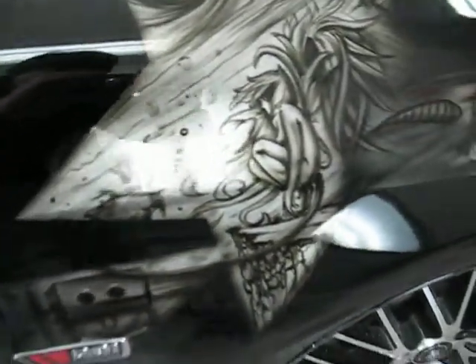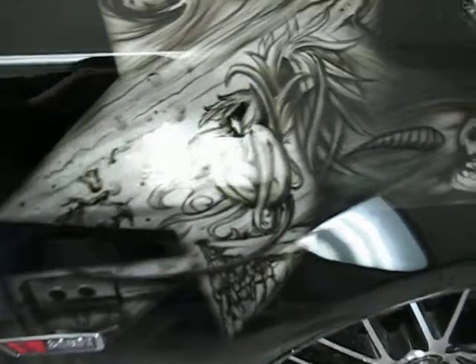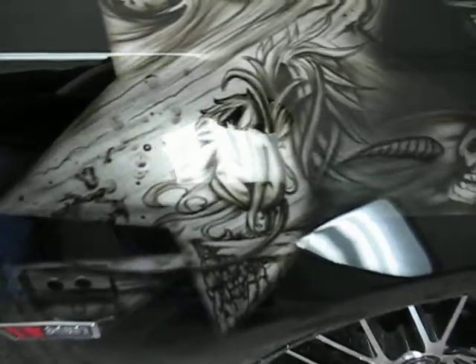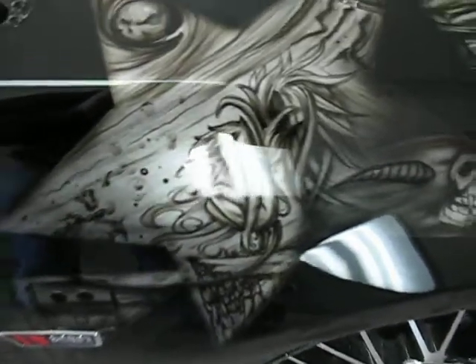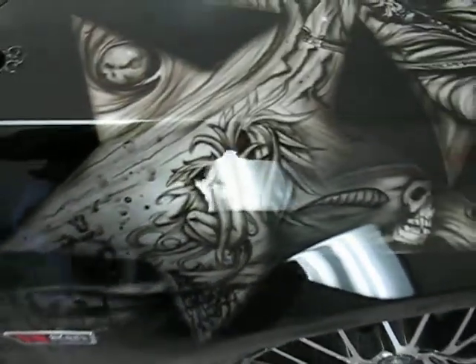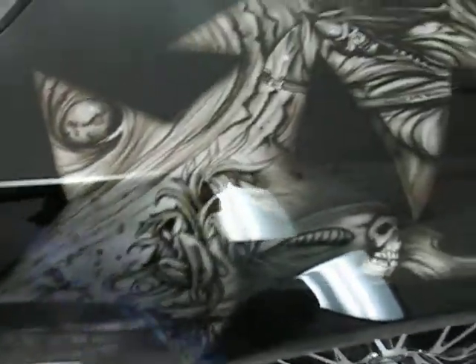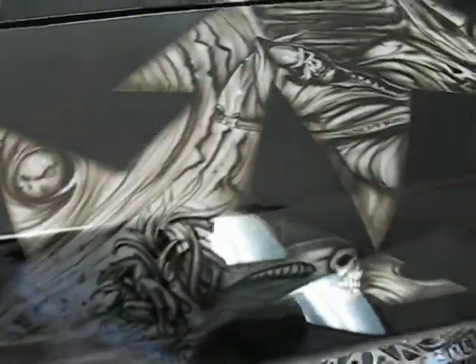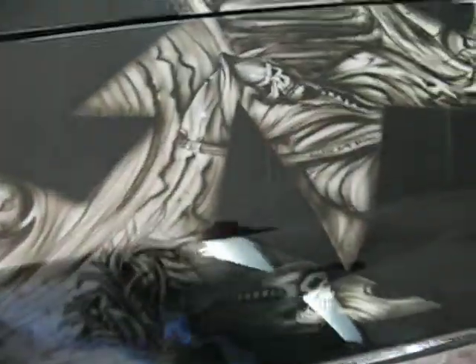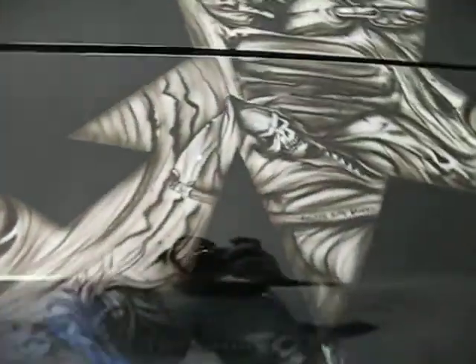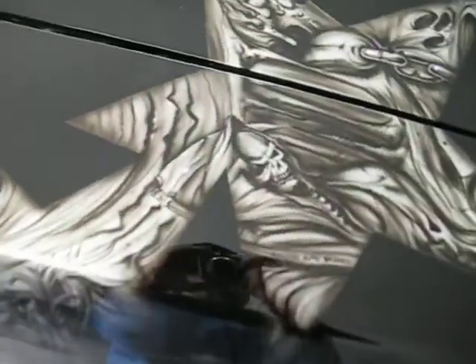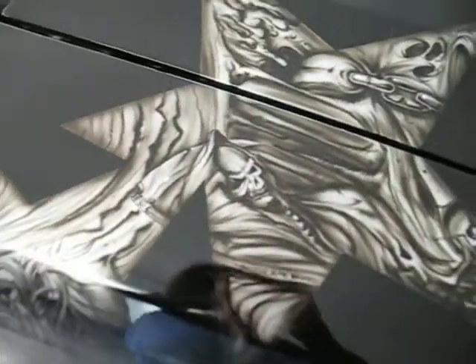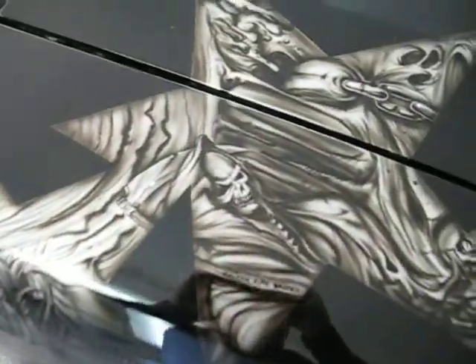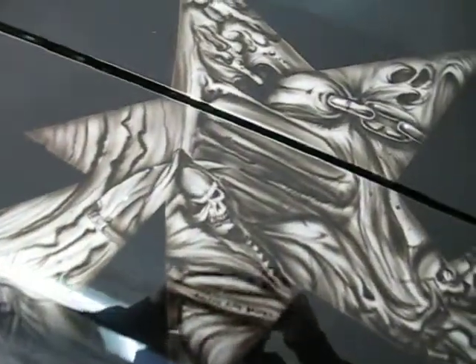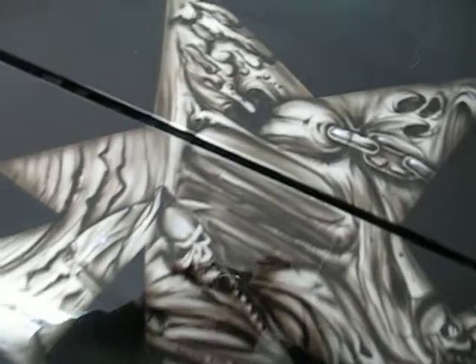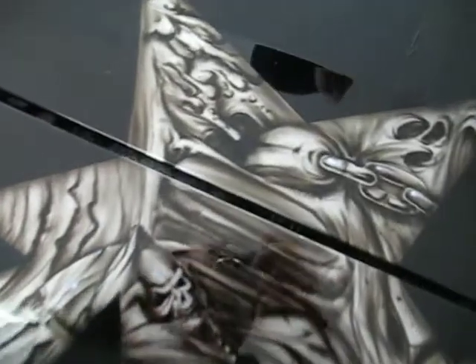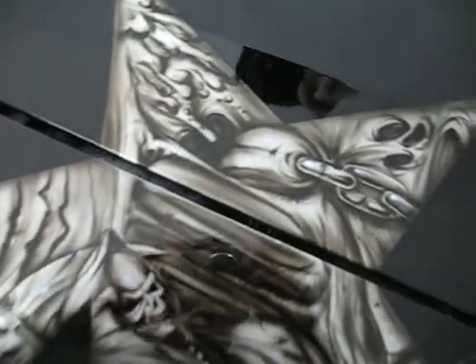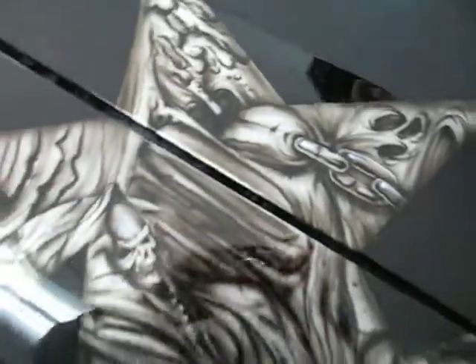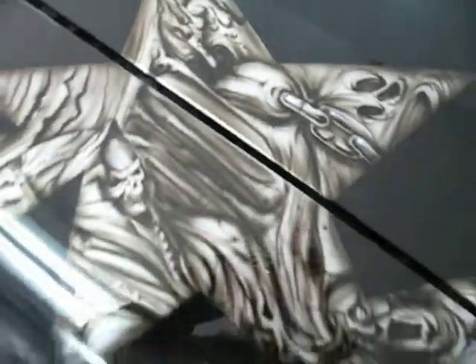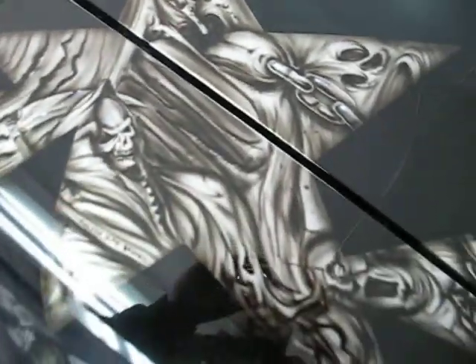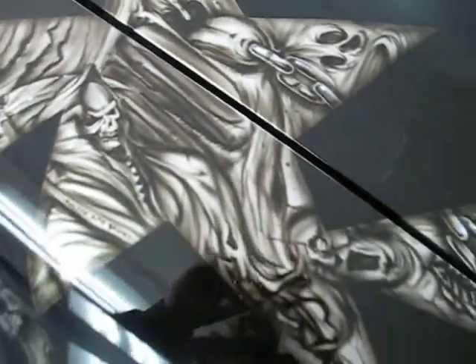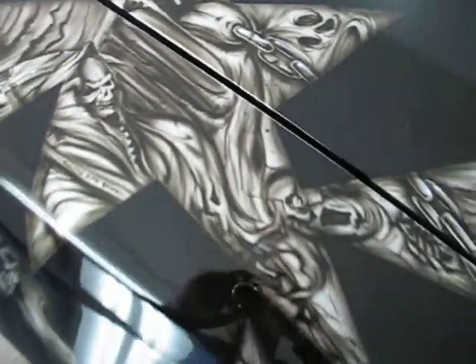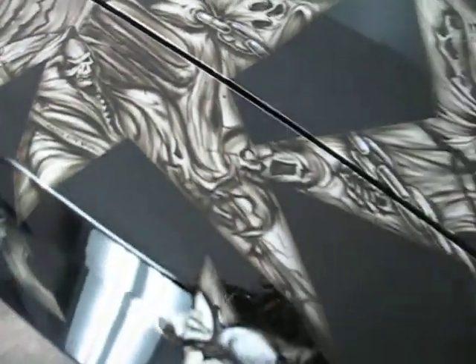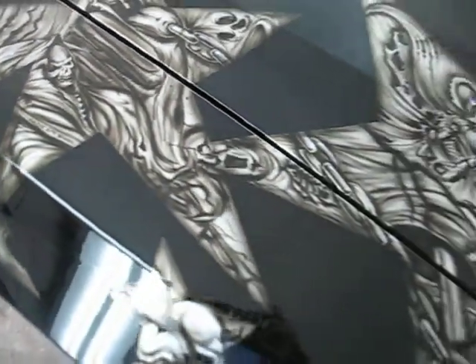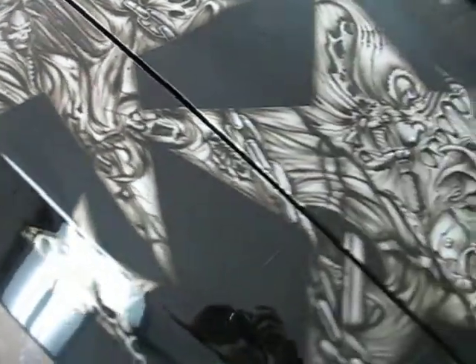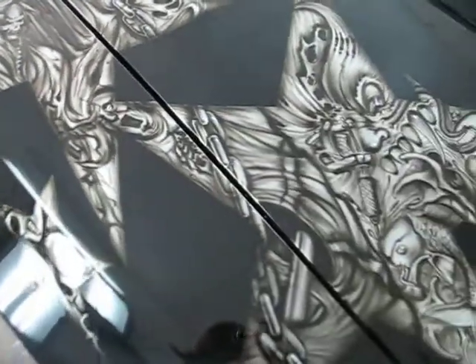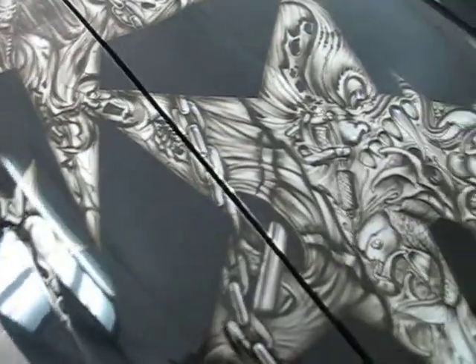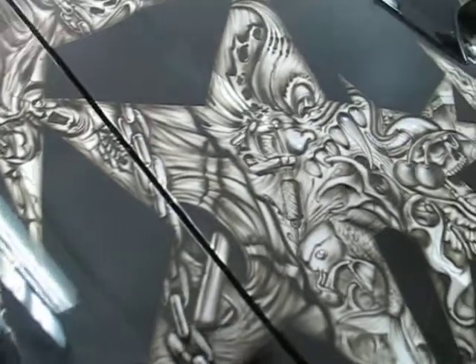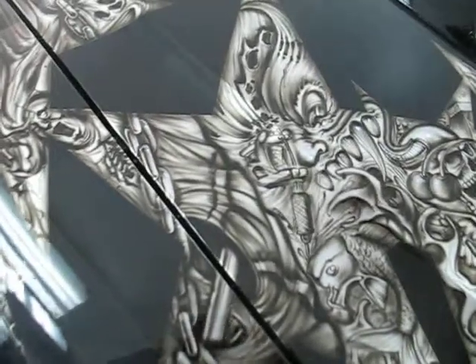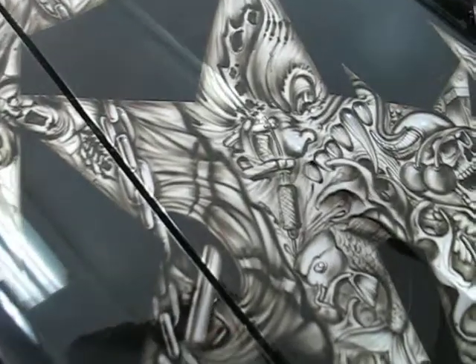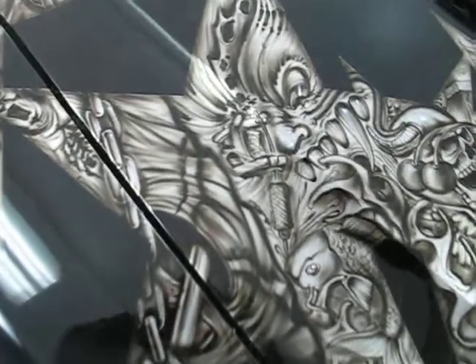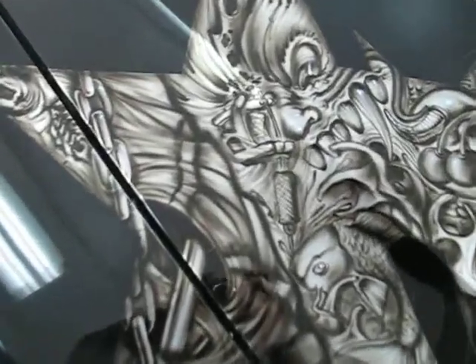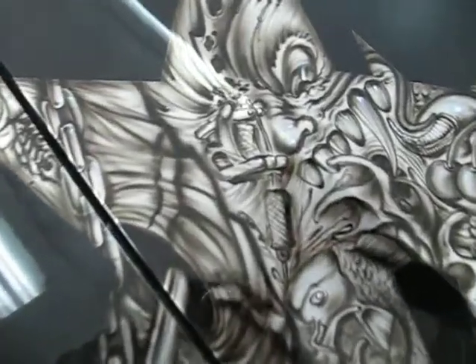The owner's tattoo — Grim Reaper. Tattoo gun.